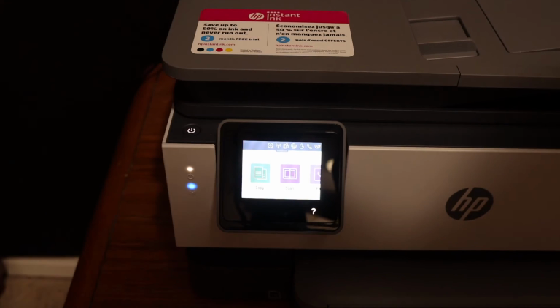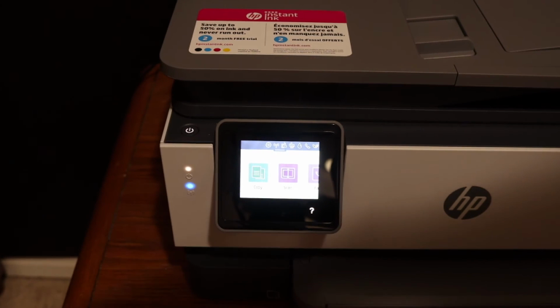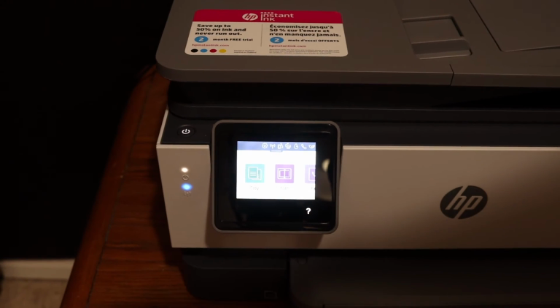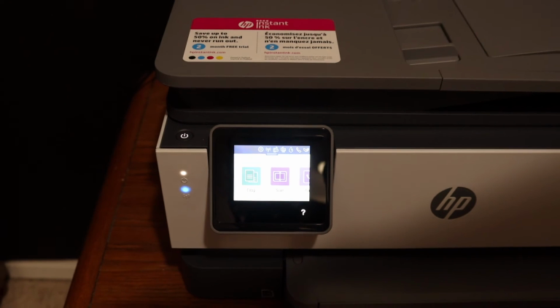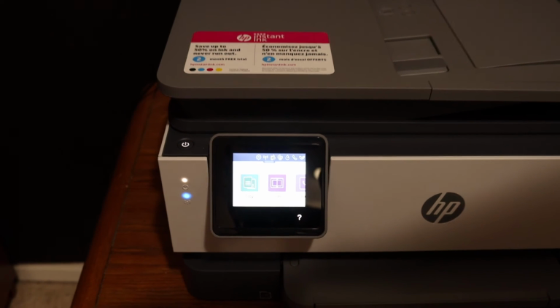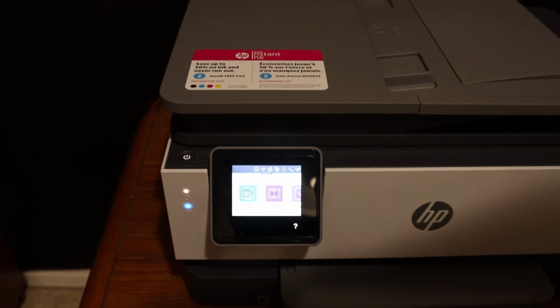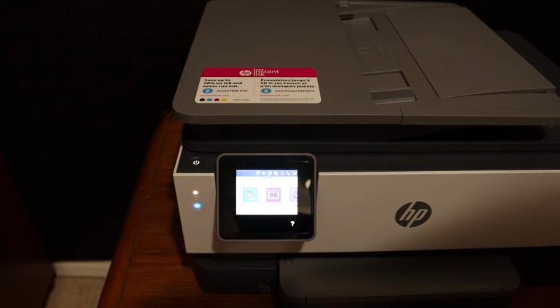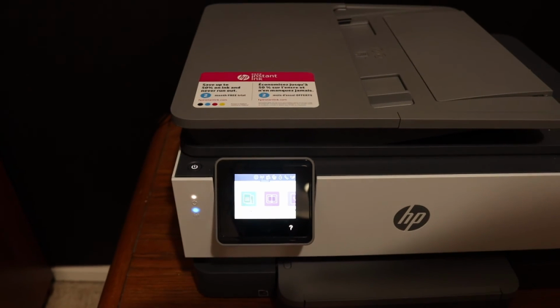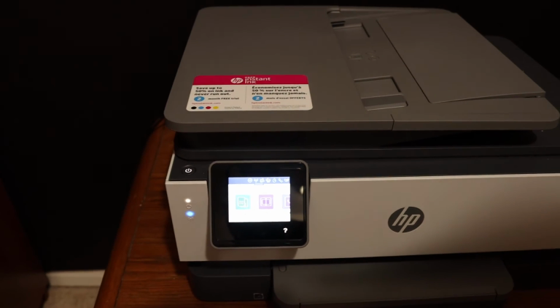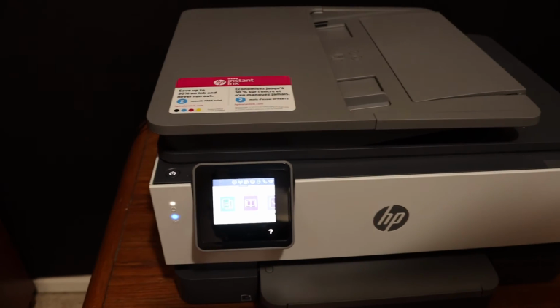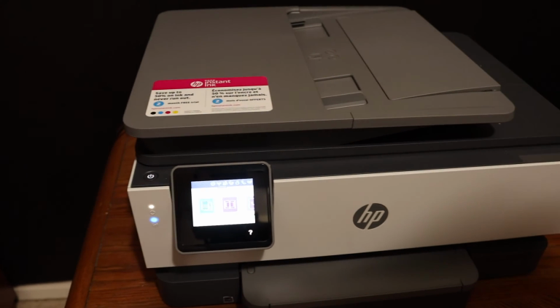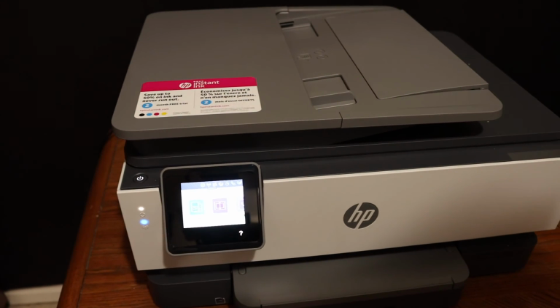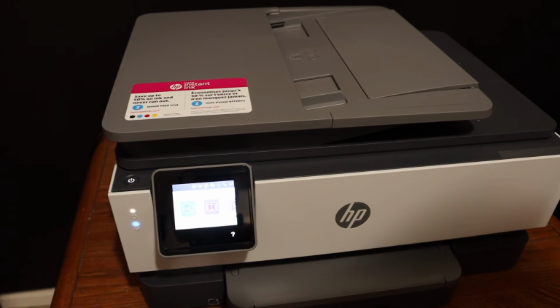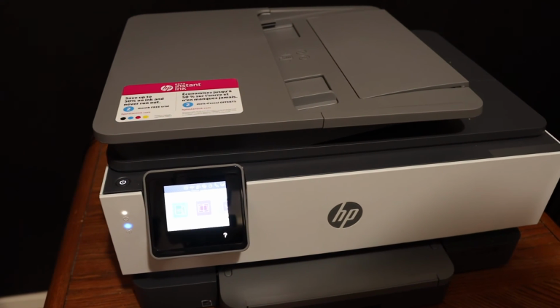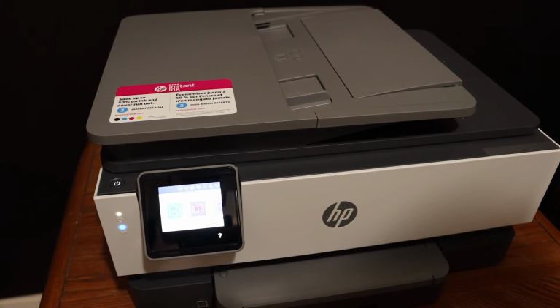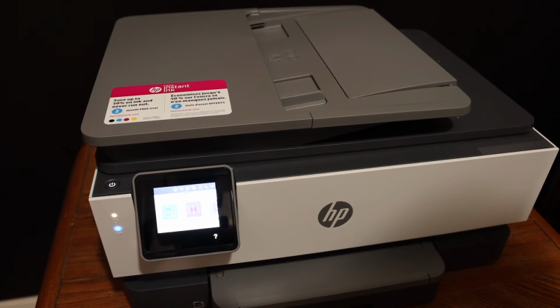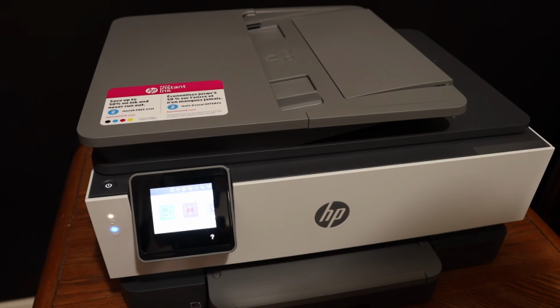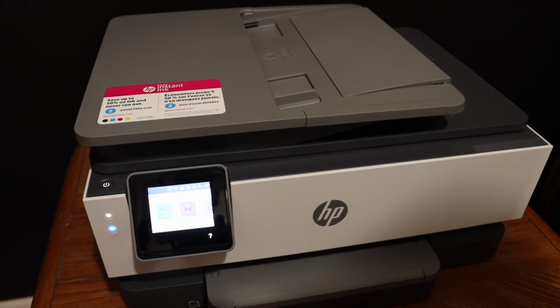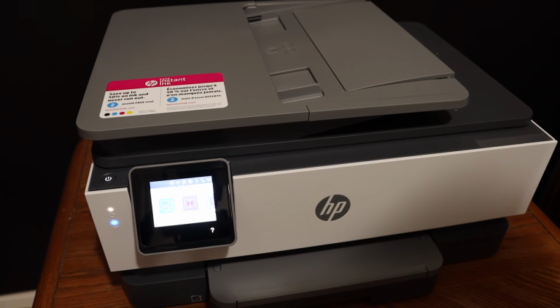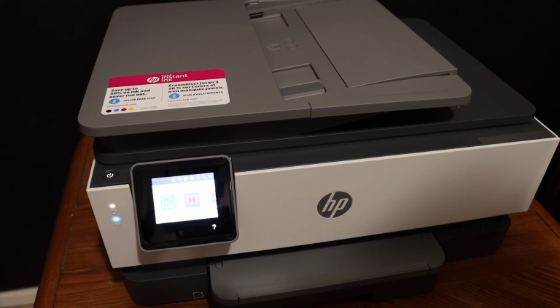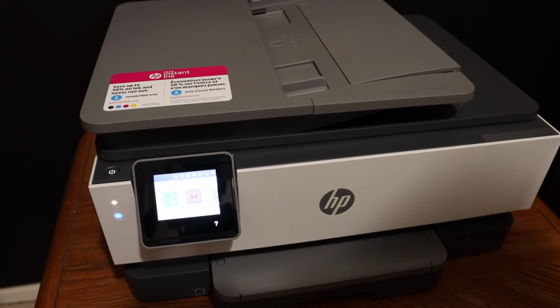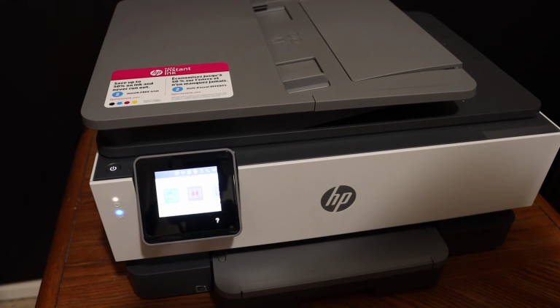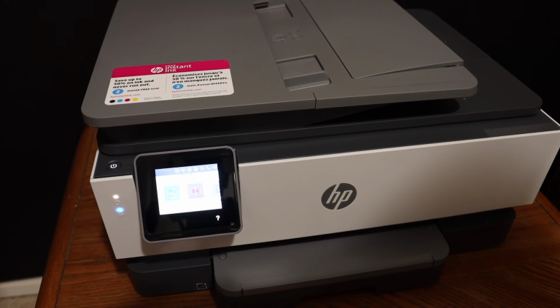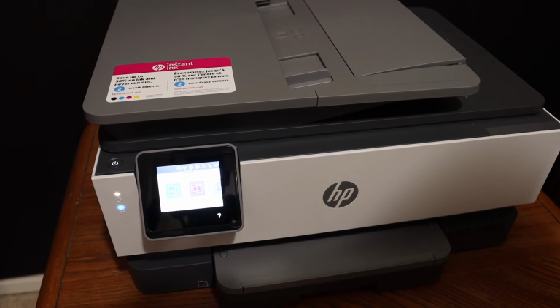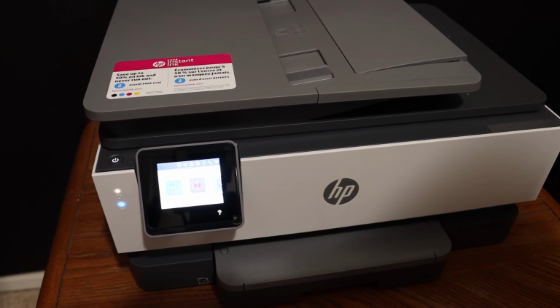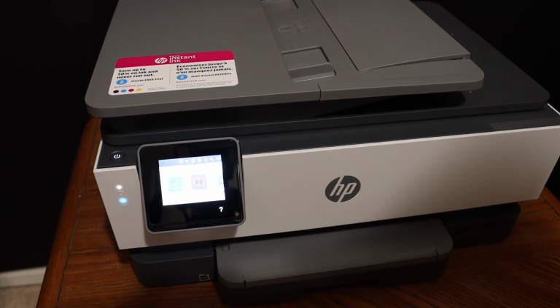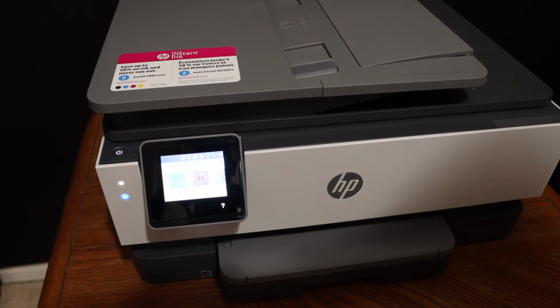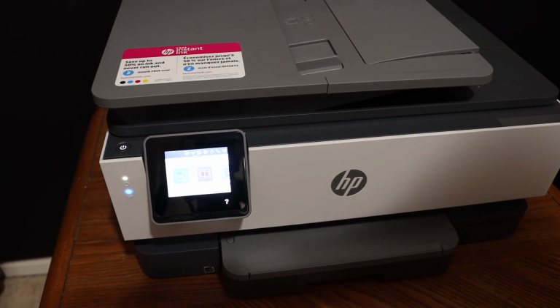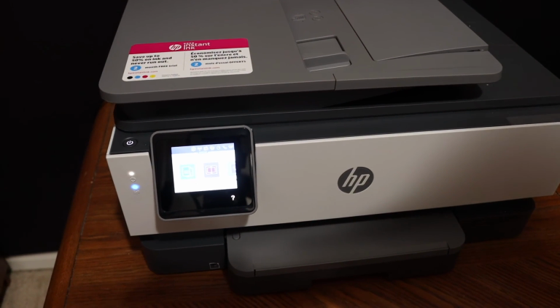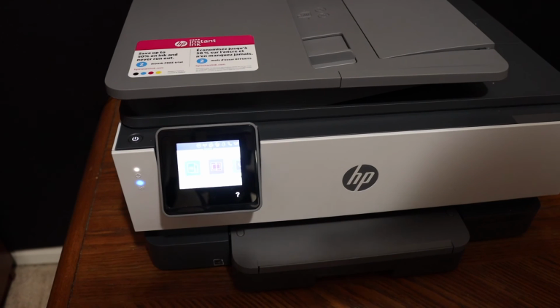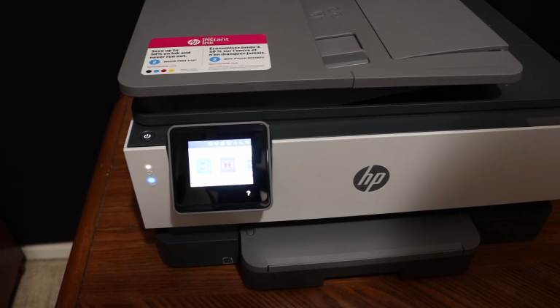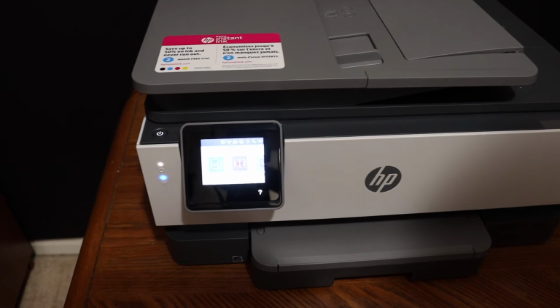From here you can add this printer to any device you want, and then you can start wireless printing and scanning. Overall it's very easy to connect this printer with the Wi-Fi network of your home or office. Thanks for watching.